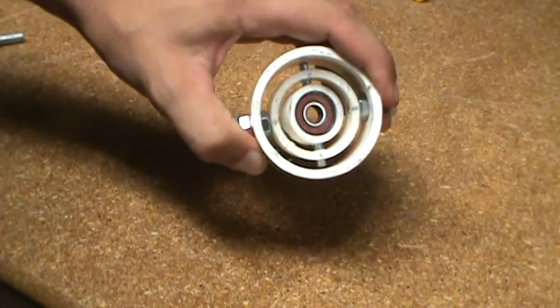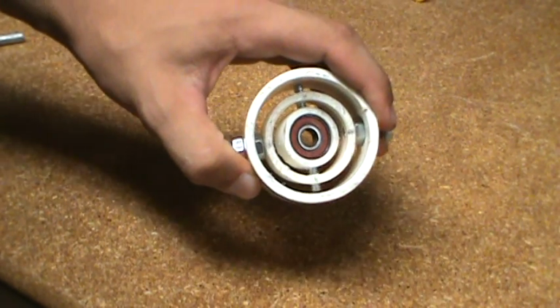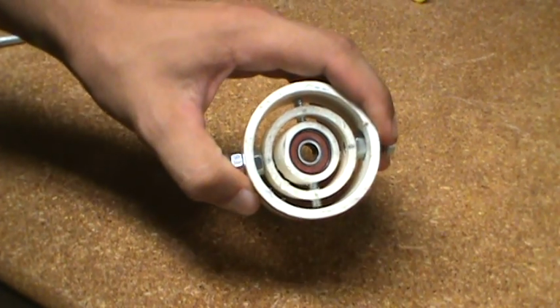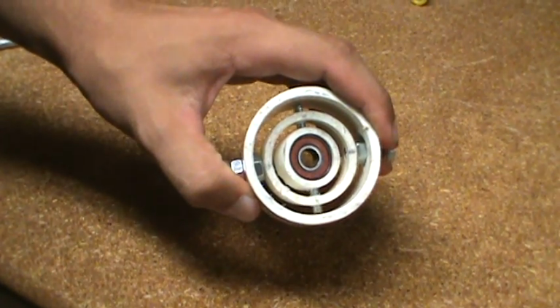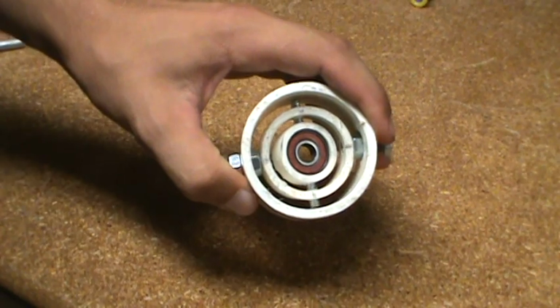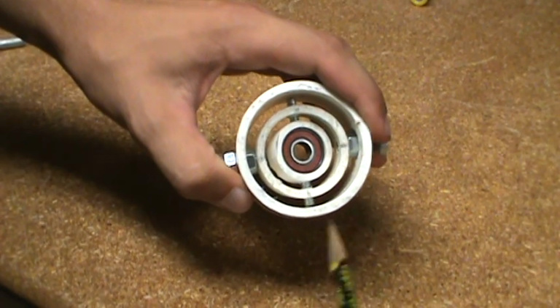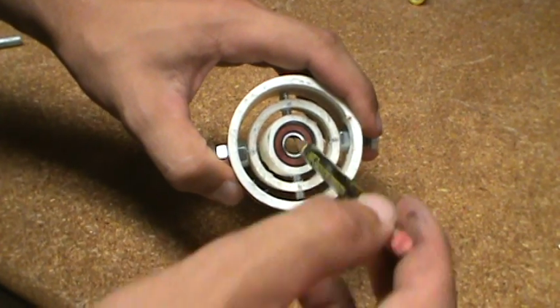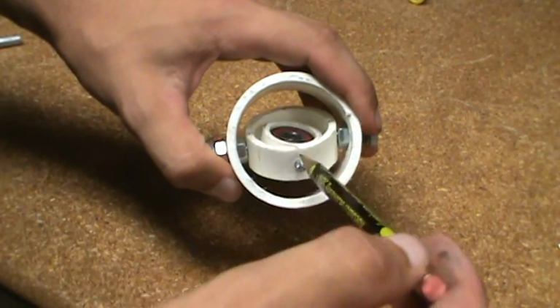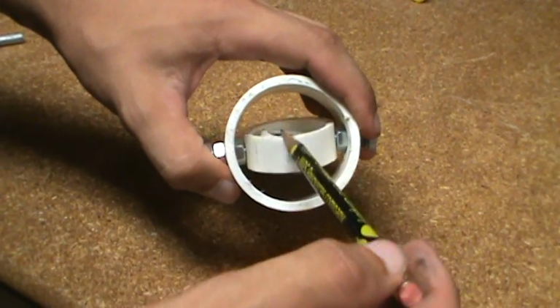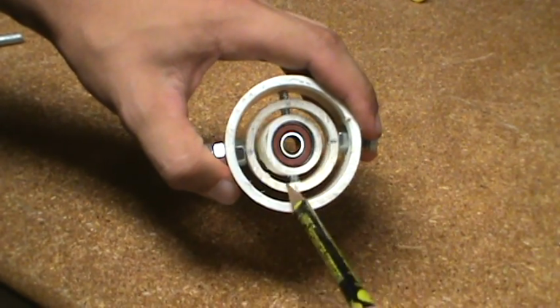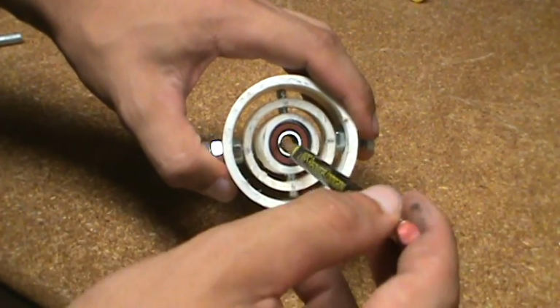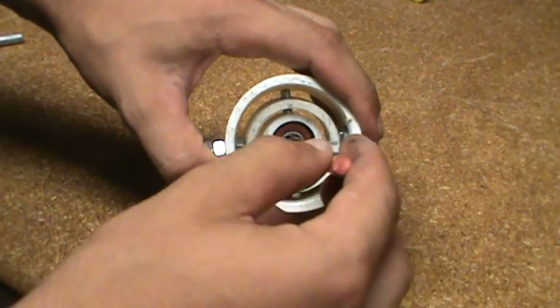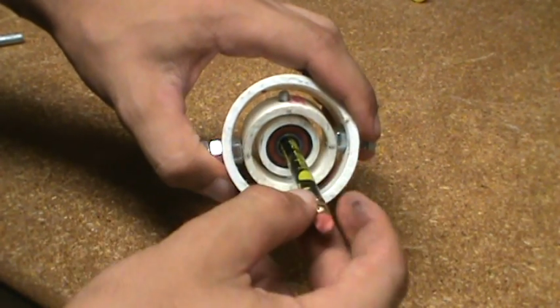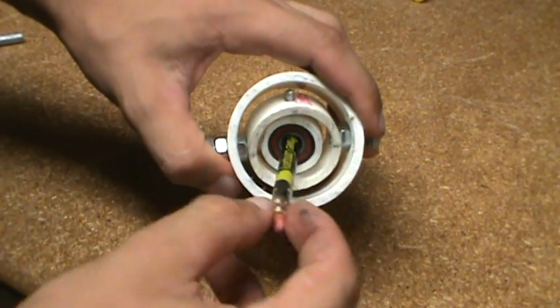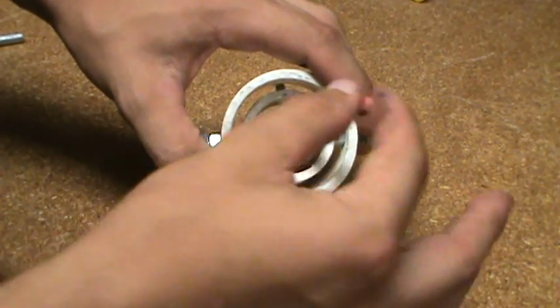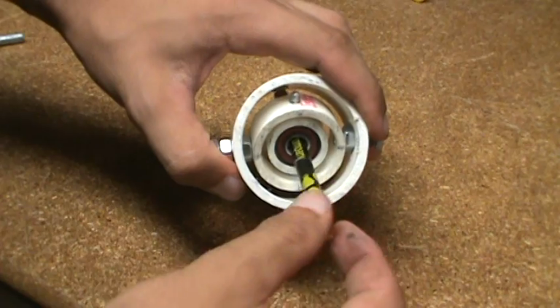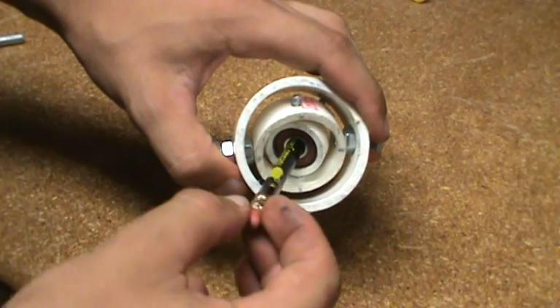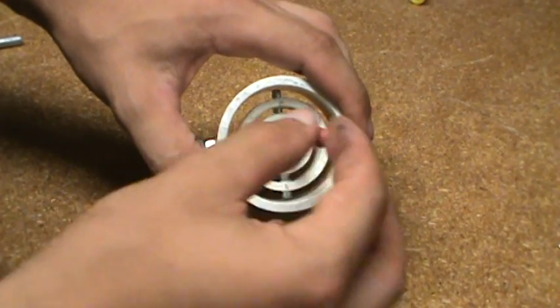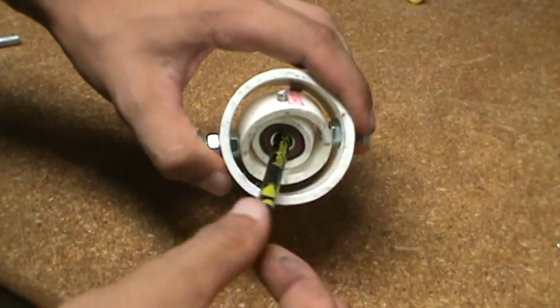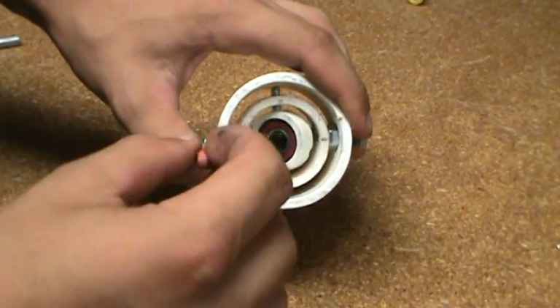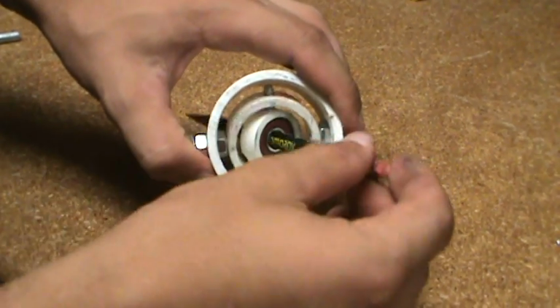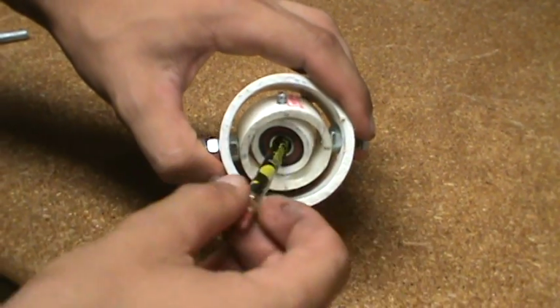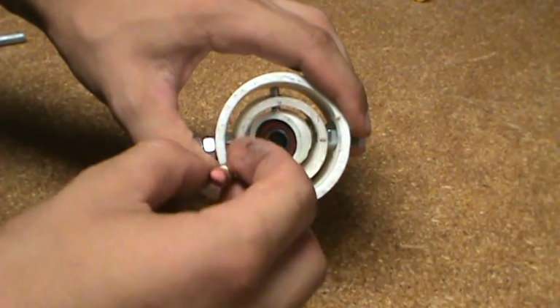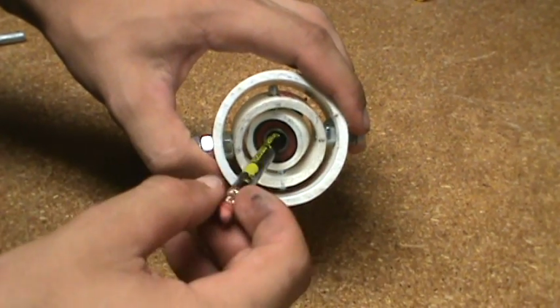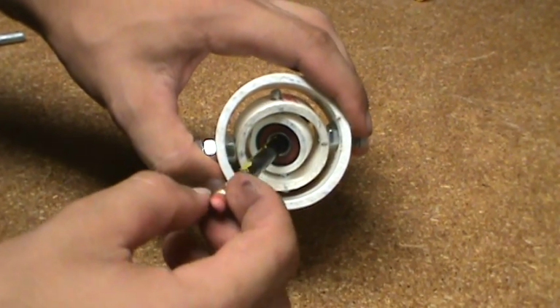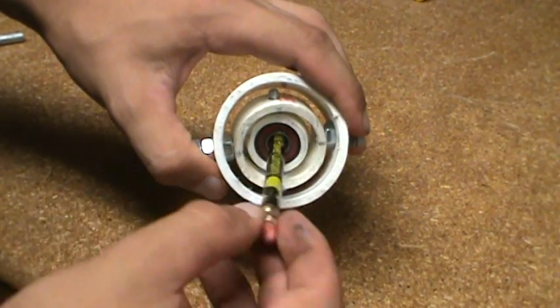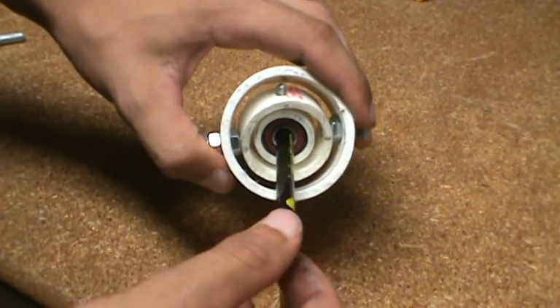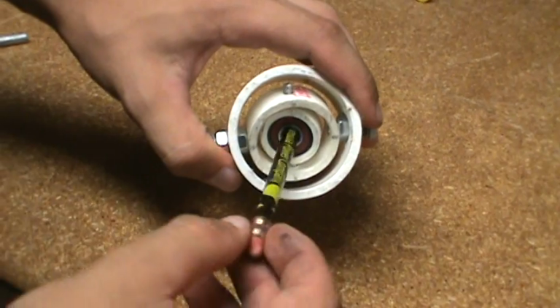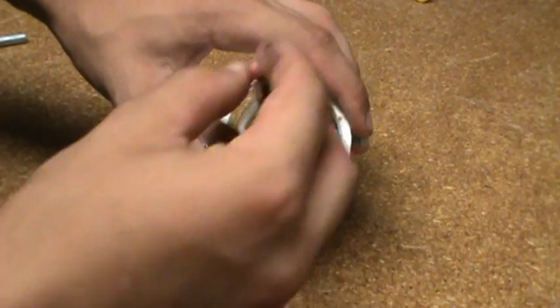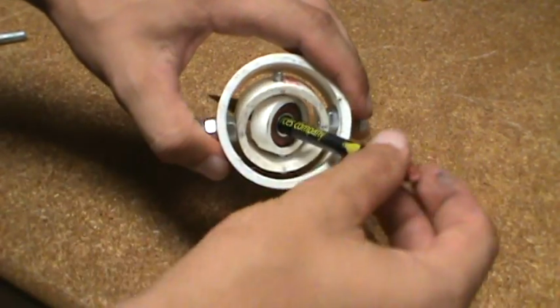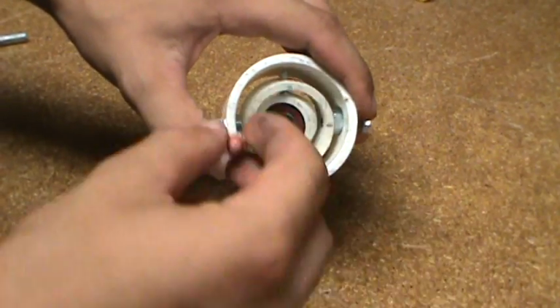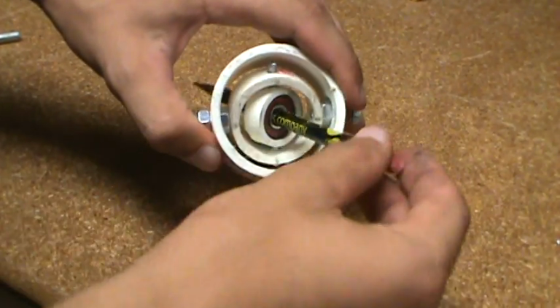There's a piece of threaded rod that goes through here, and this isolates your hand movement from the camera. So as you can see, it moves around pretty smooth.